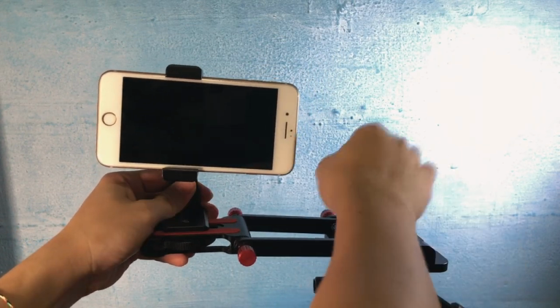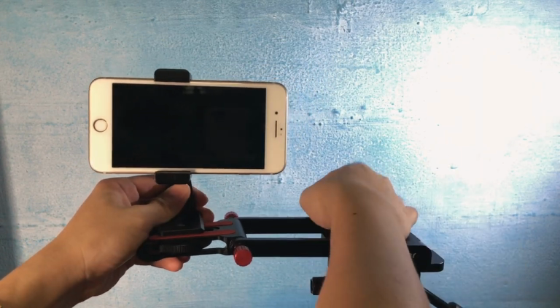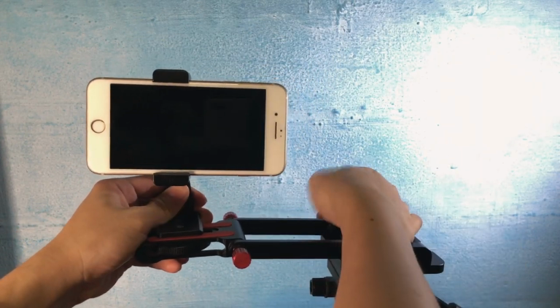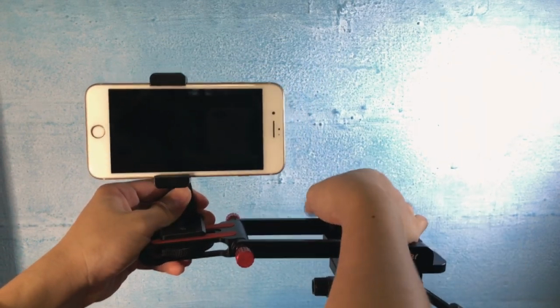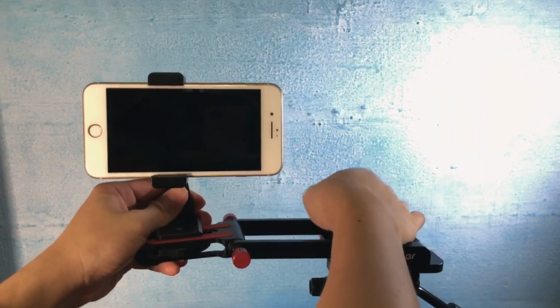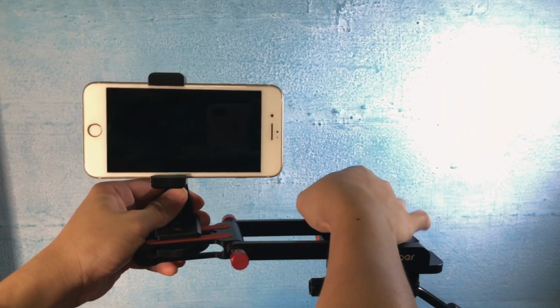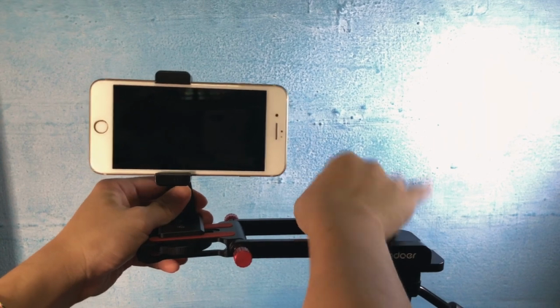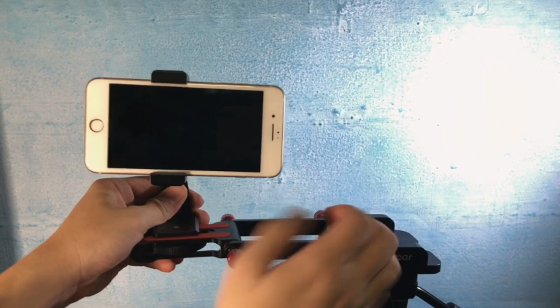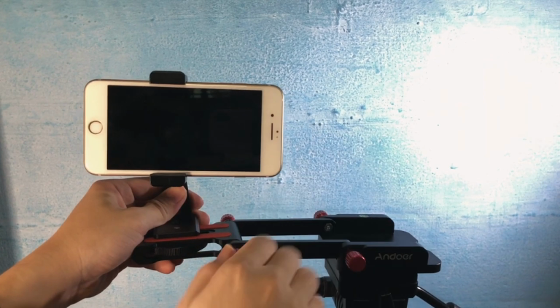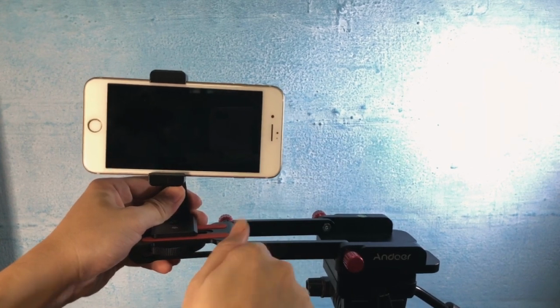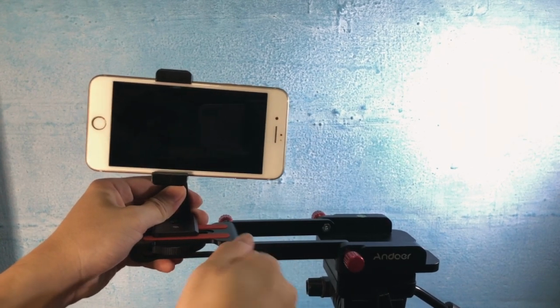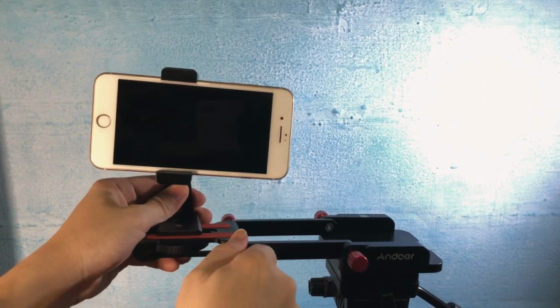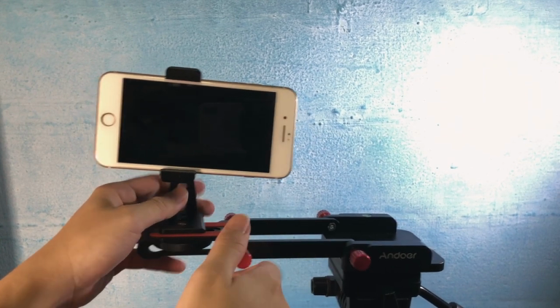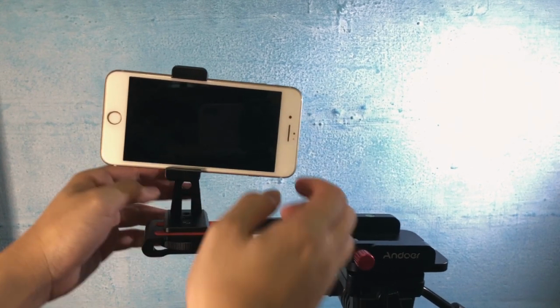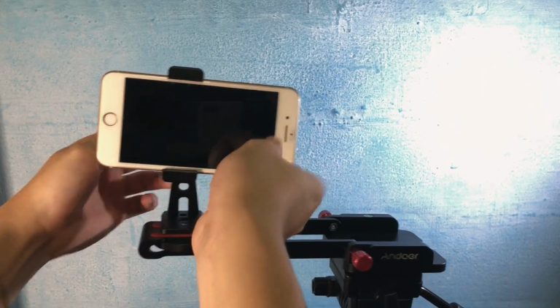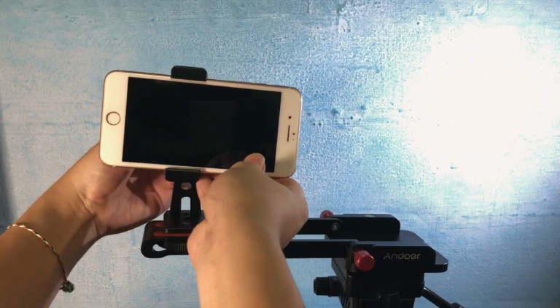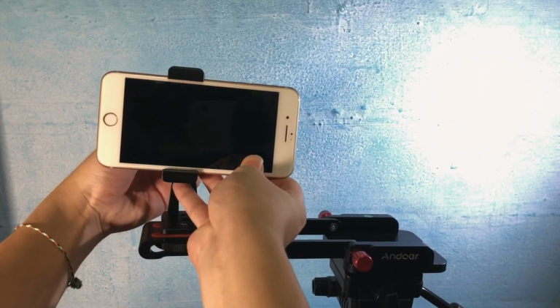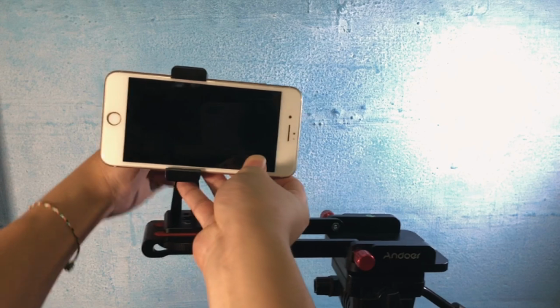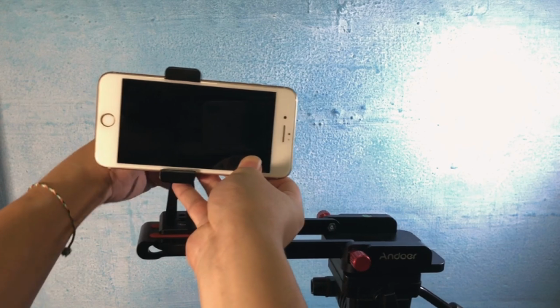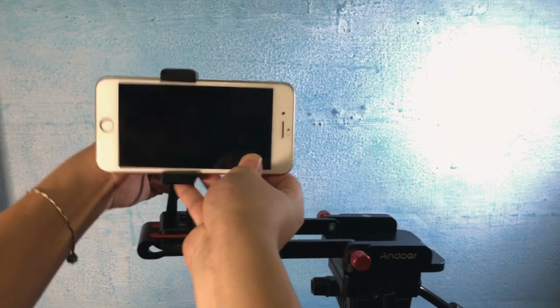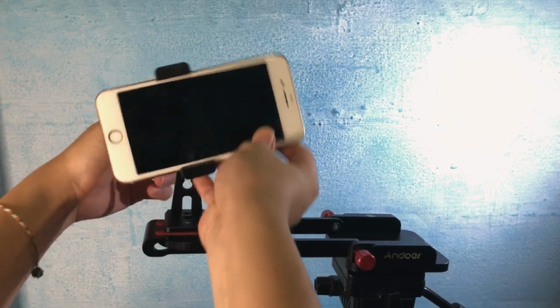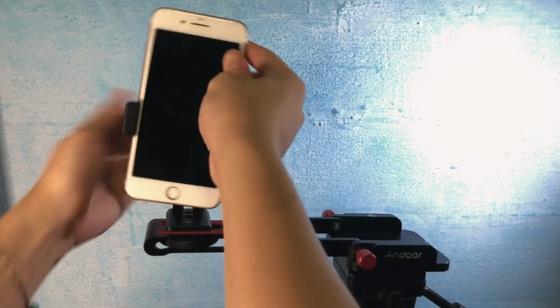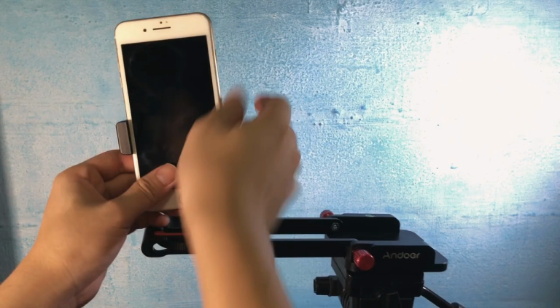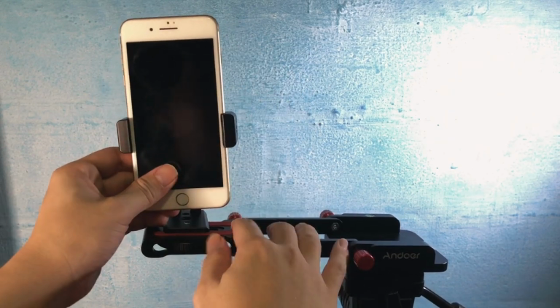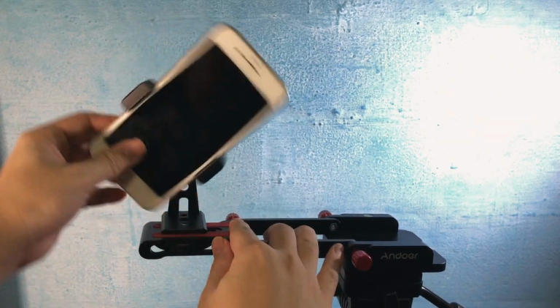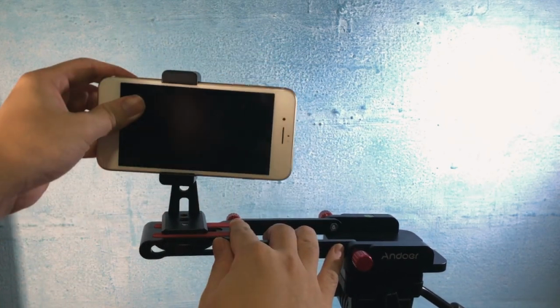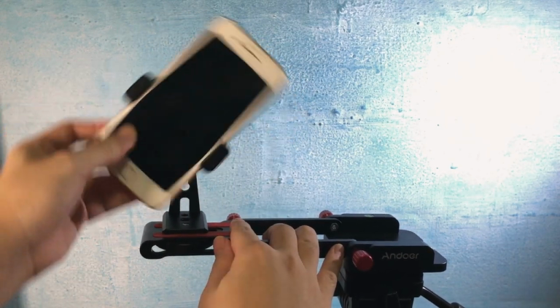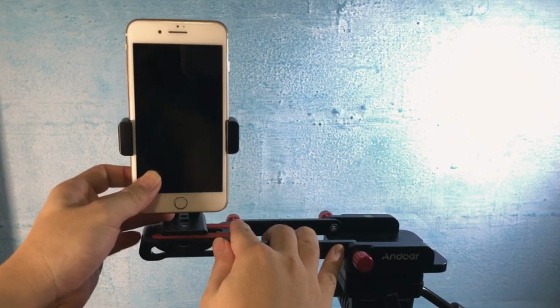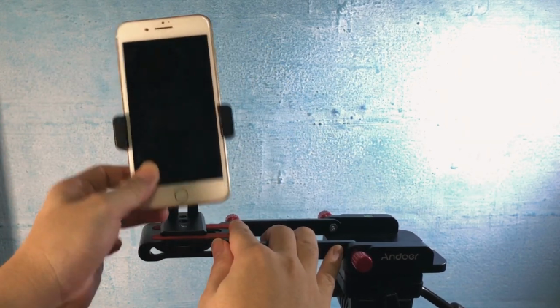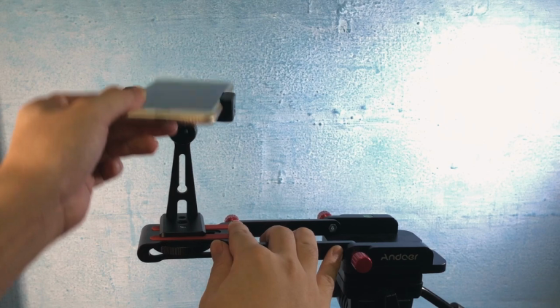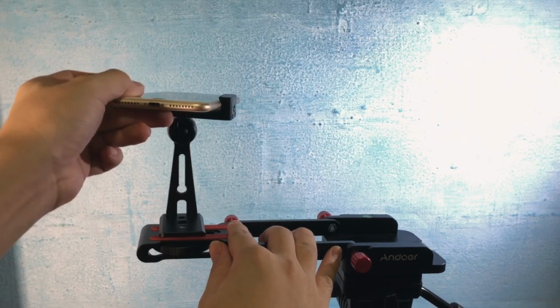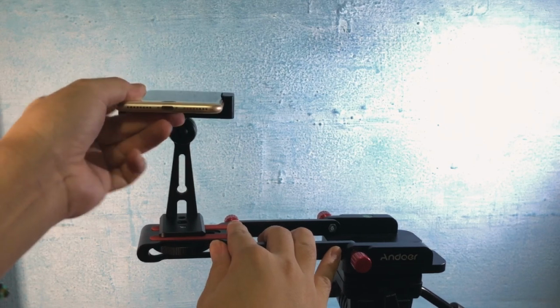I shot one short TikTok video with my mom — not sure if I'm going to share it, but I thought it's kind of funny. Maybe if this video gets 10 likes, I will post it in my next video.